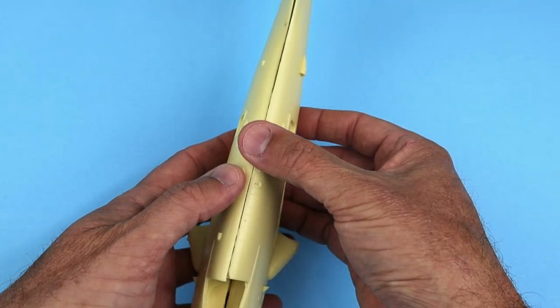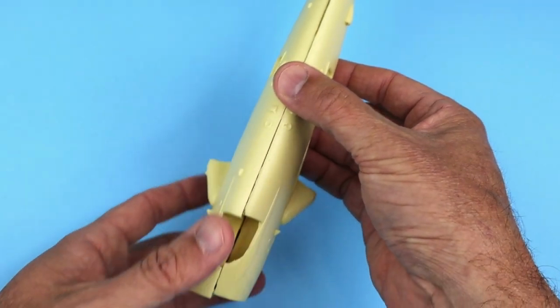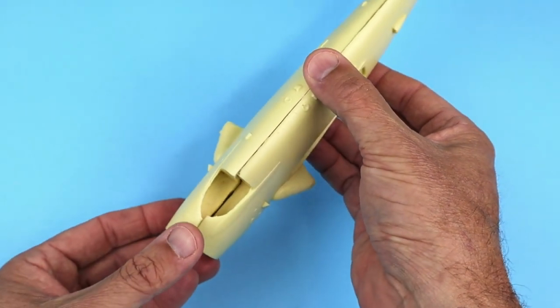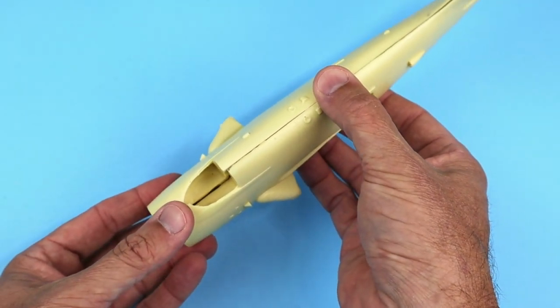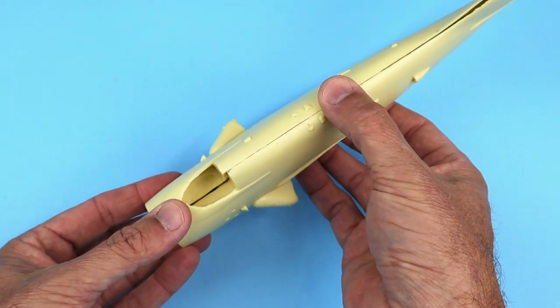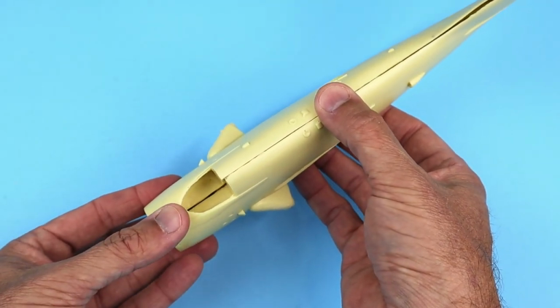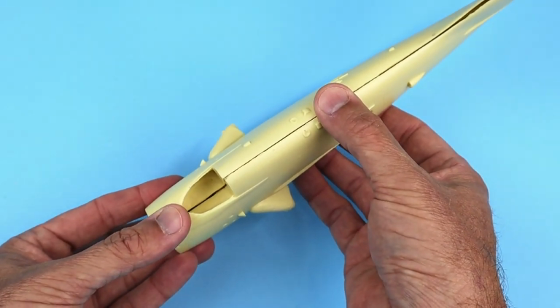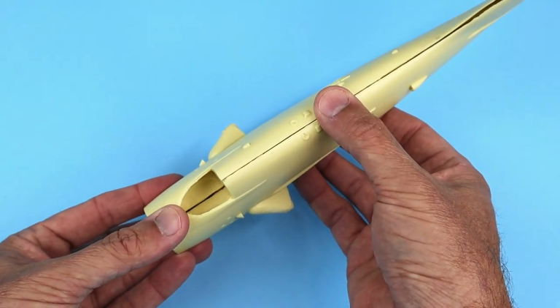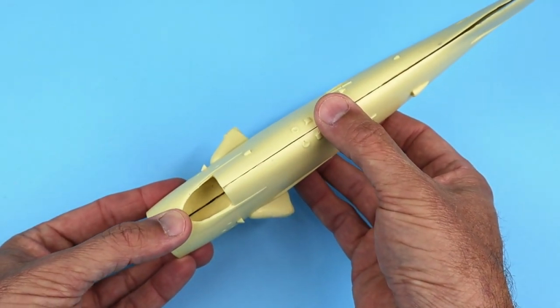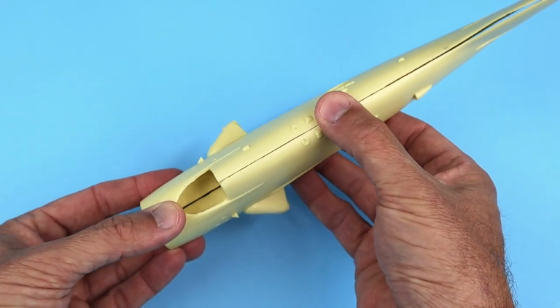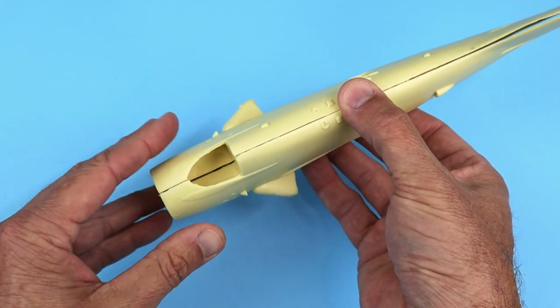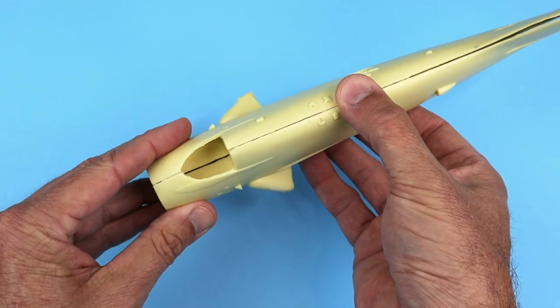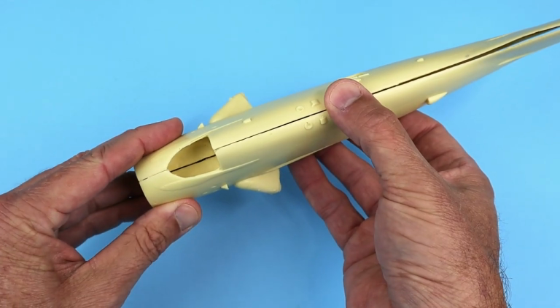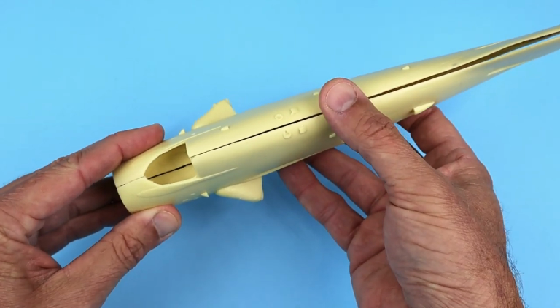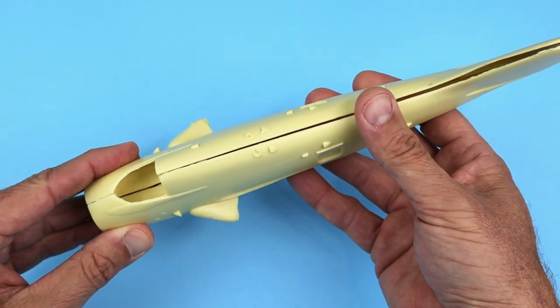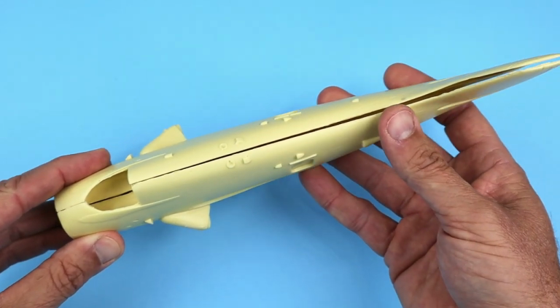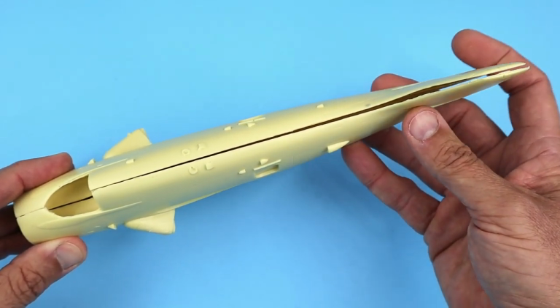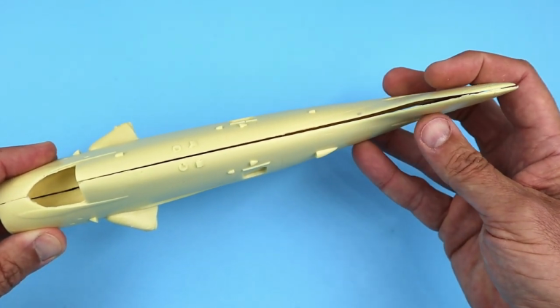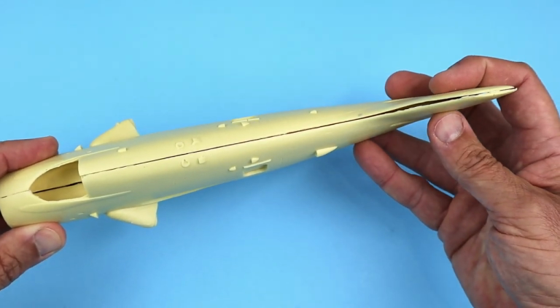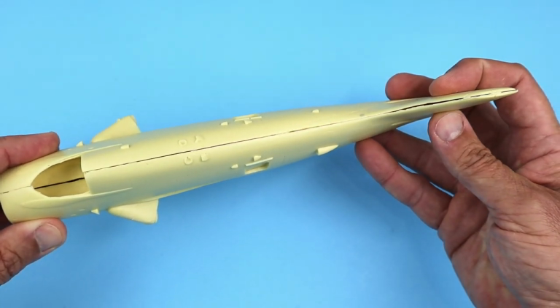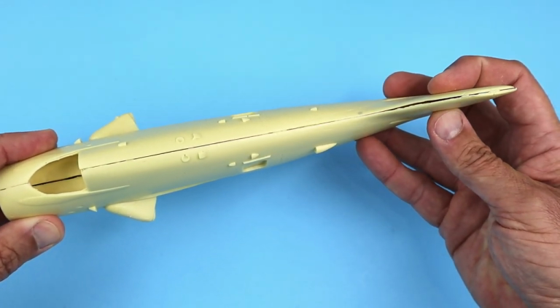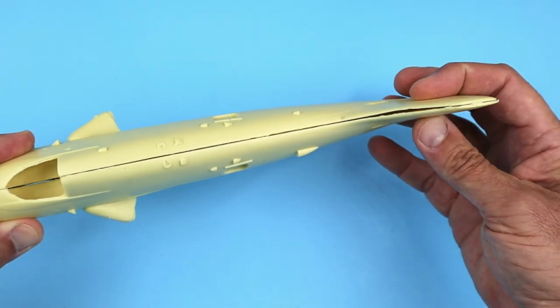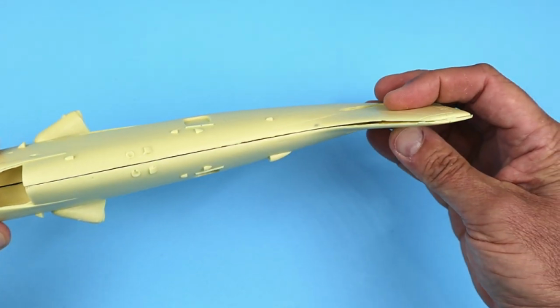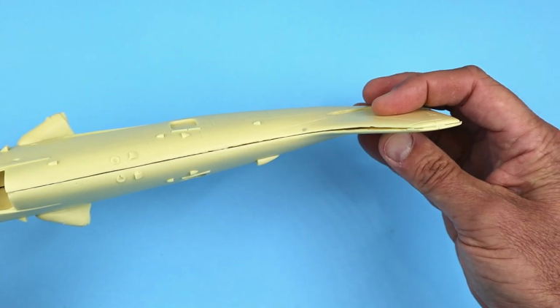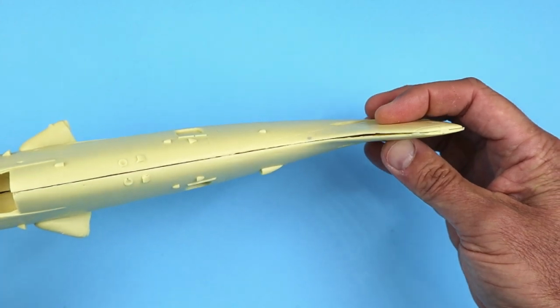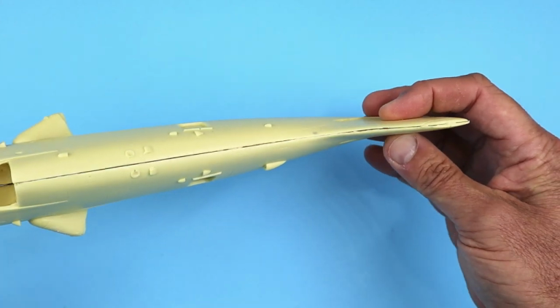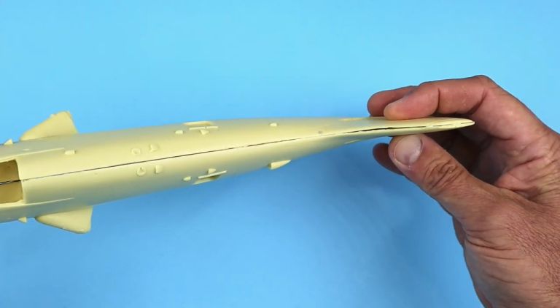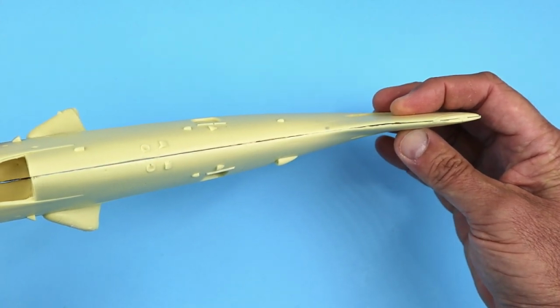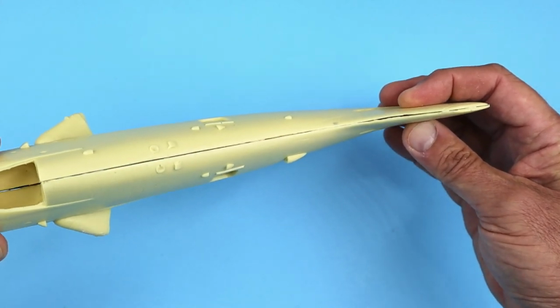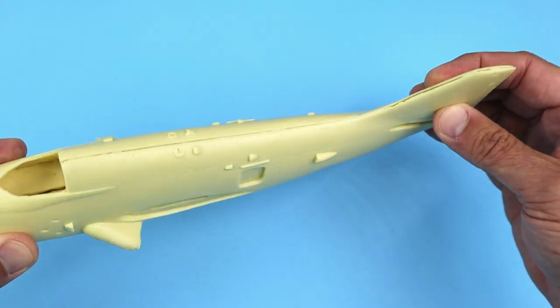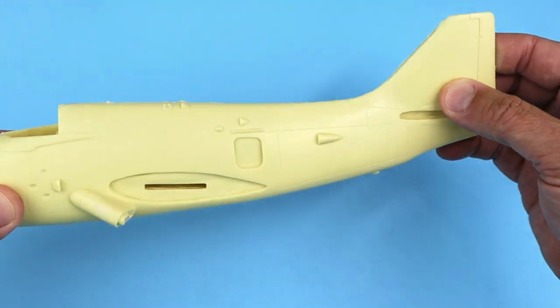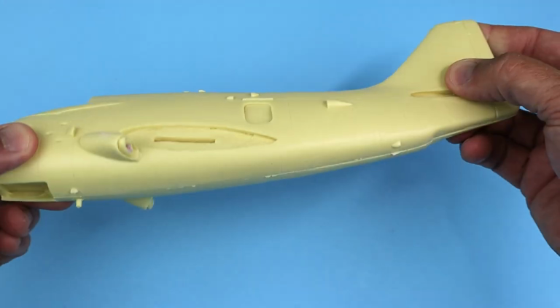Let's do a quick alignment and fit check of the fuselage halves — remember I have done nothing to prep them so they are straight out of the box. I'm actually very impressed with the fit and alignment of the parts without any sanding of the mating halves.